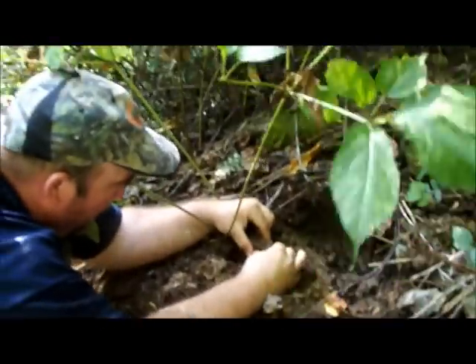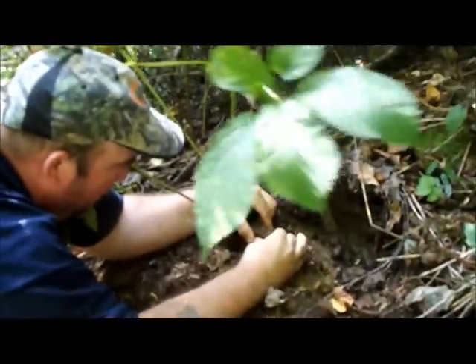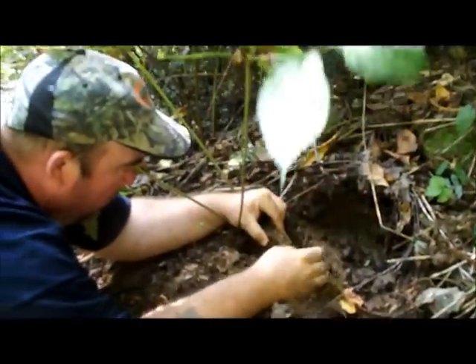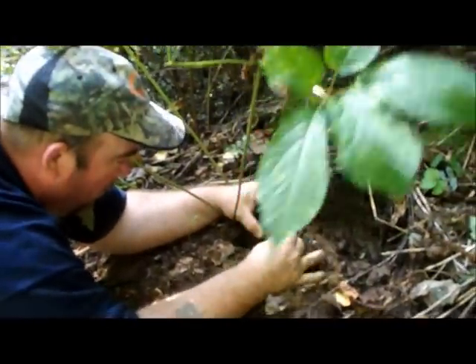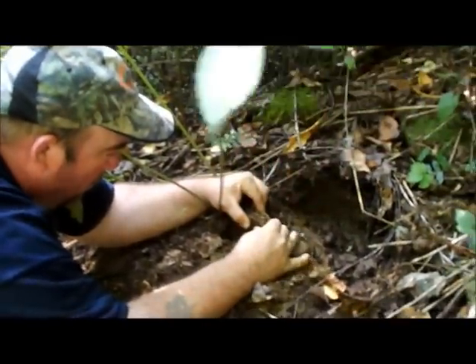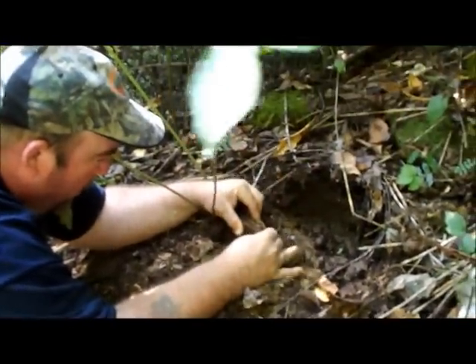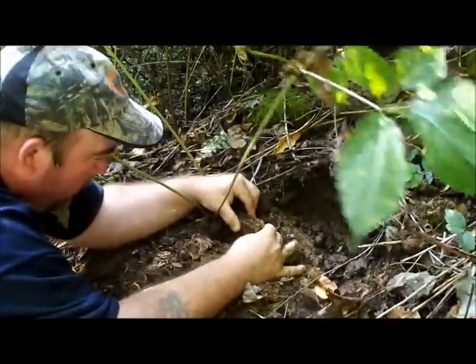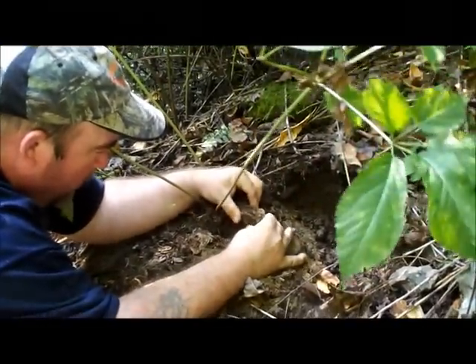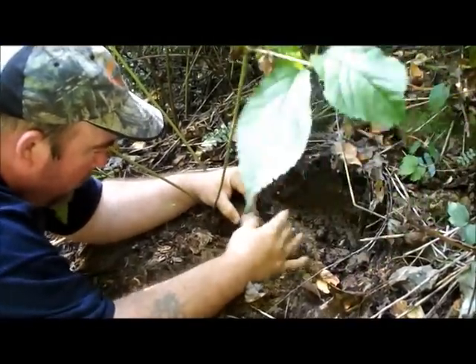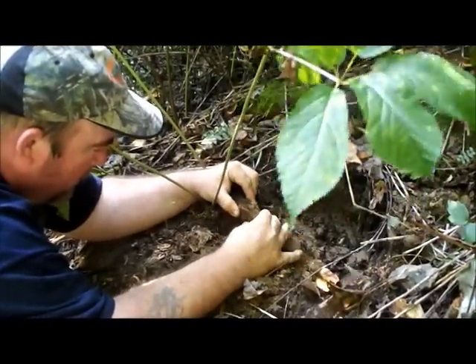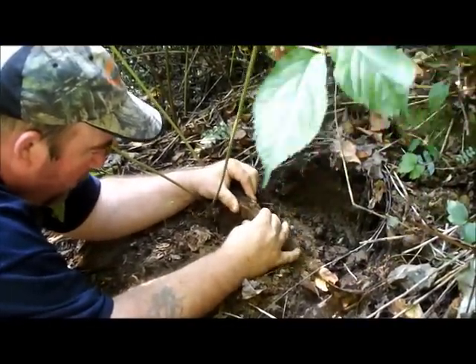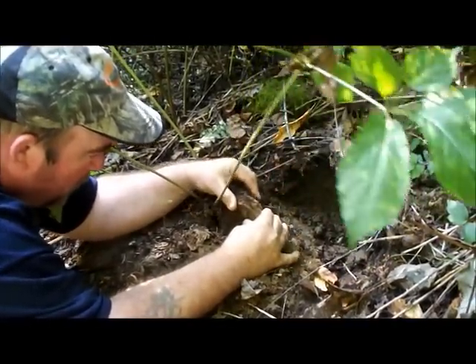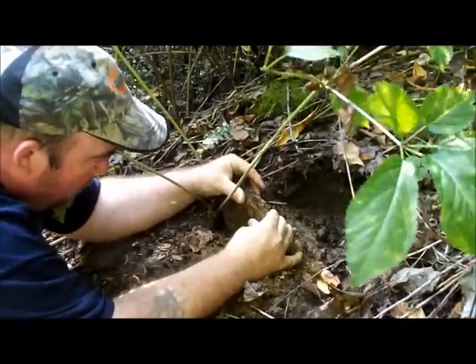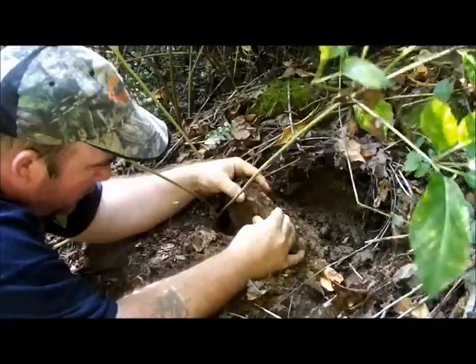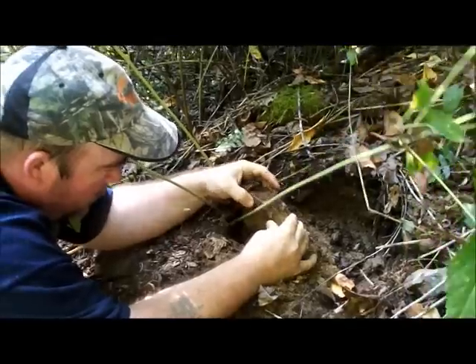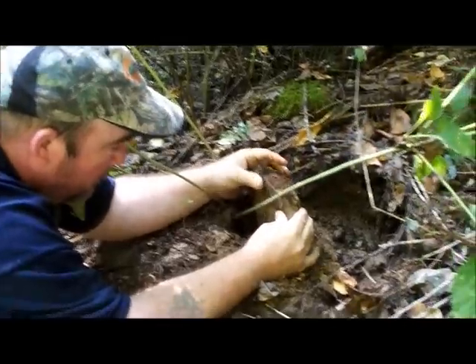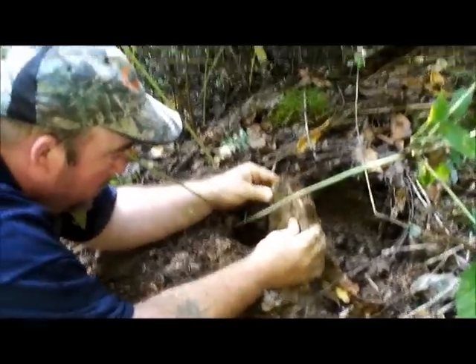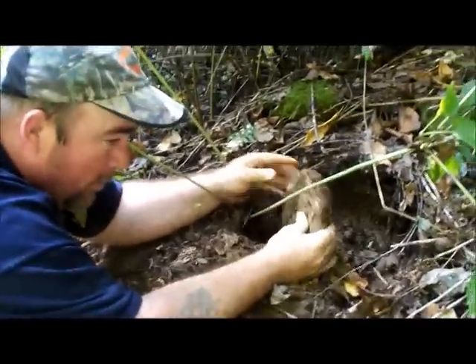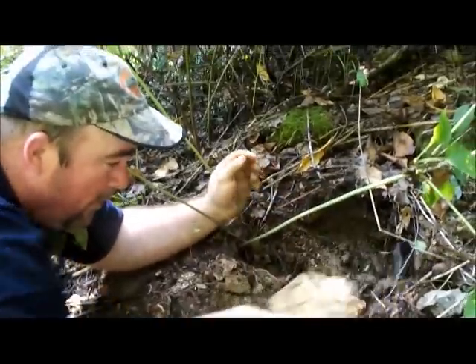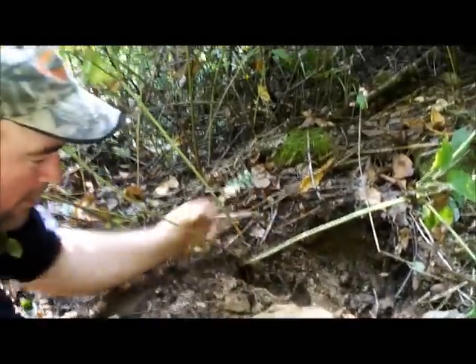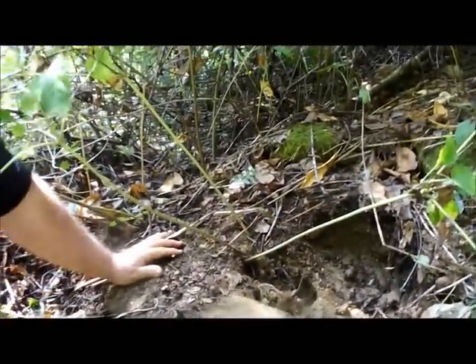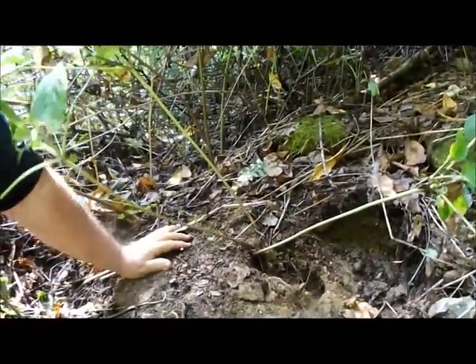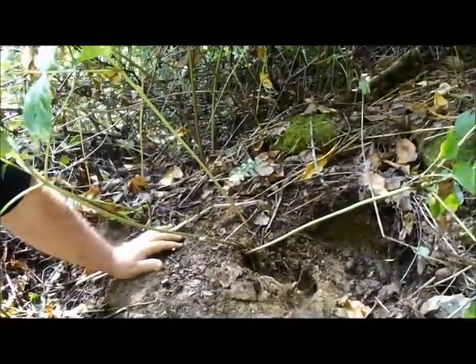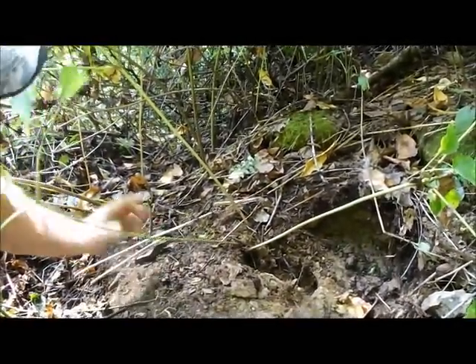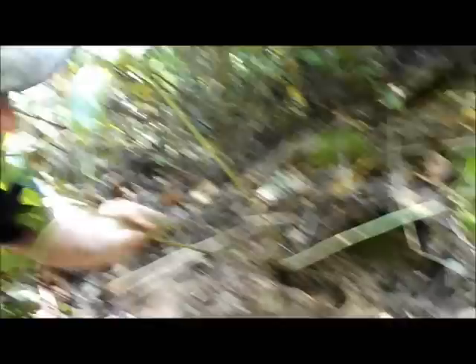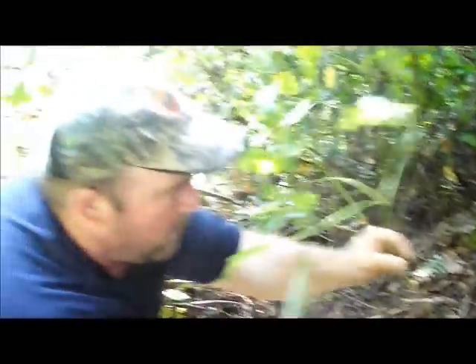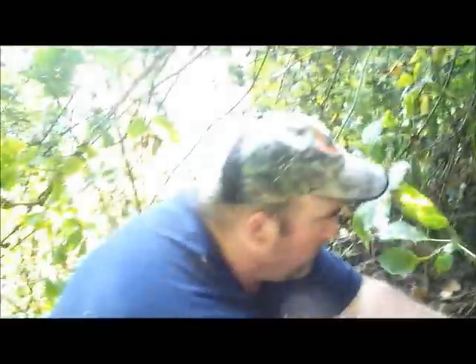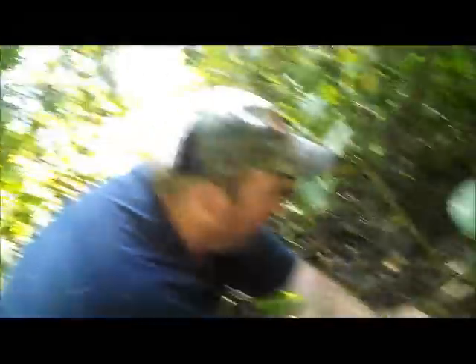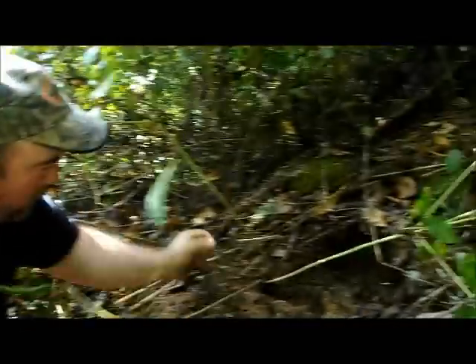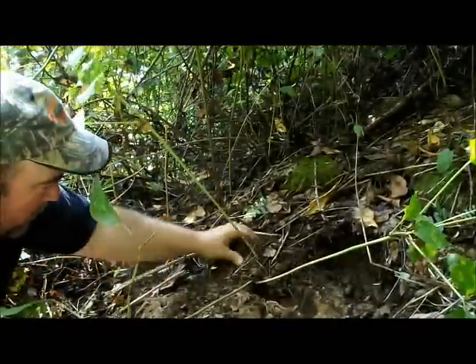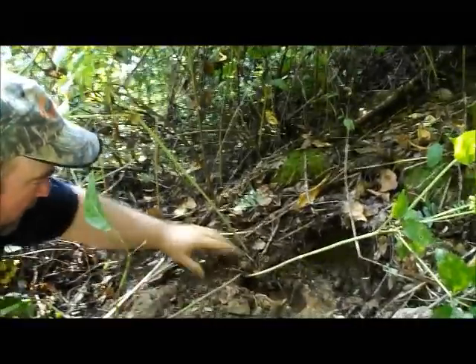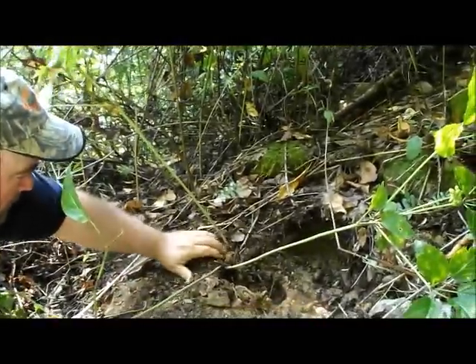Be careful now, see these rocks - you've got to be careful. Lord Jesus, that big rock - don't you break nothing. I'm telling you, this thing has to go through the rock to grow, doesn't it? It sure does. Look at that - three big four-prongs. That's going to be a good three four-prongs right there.